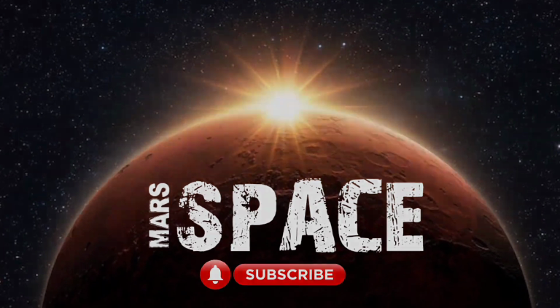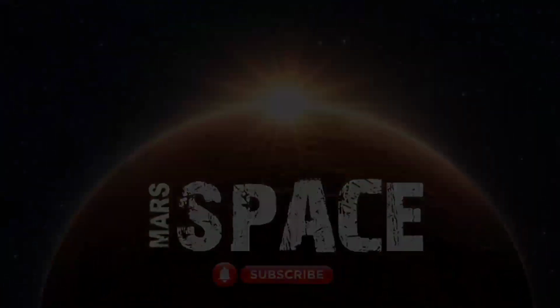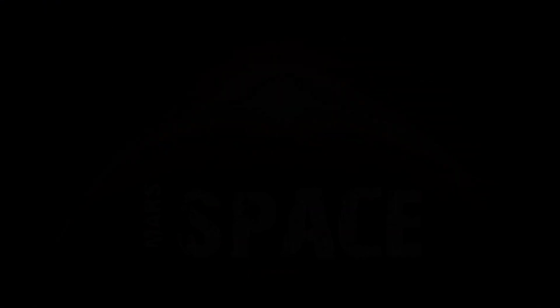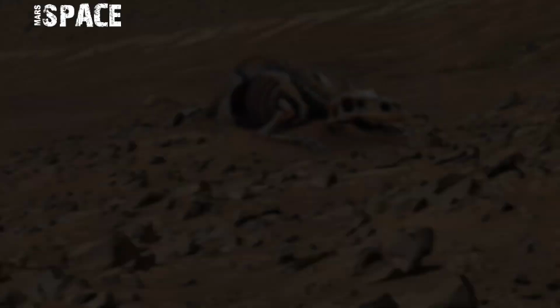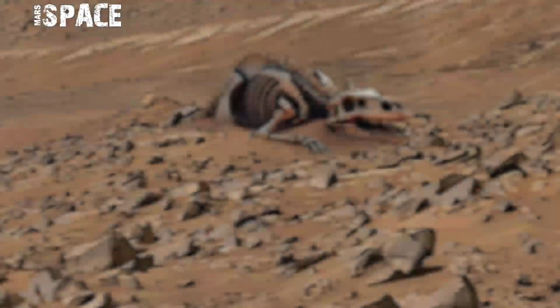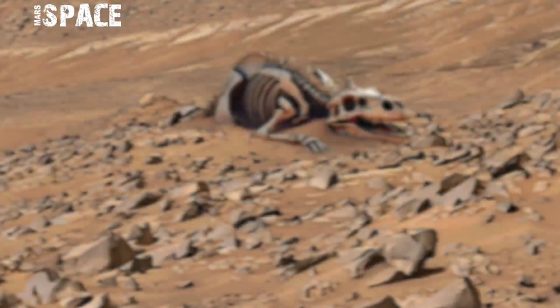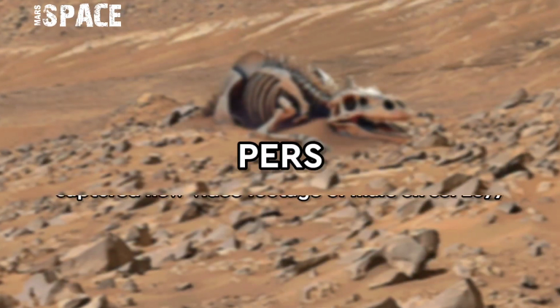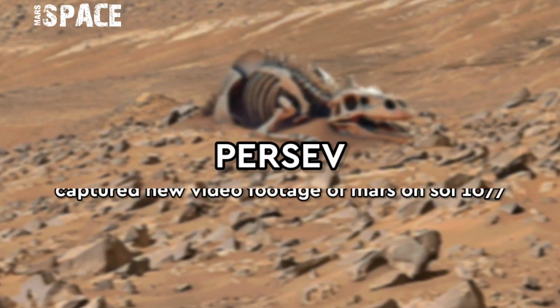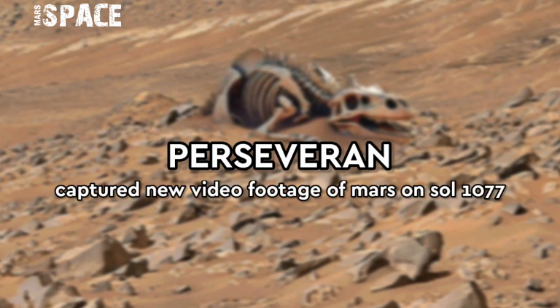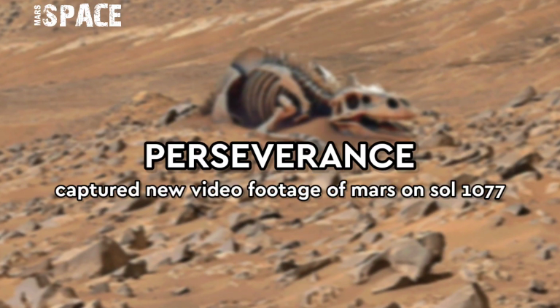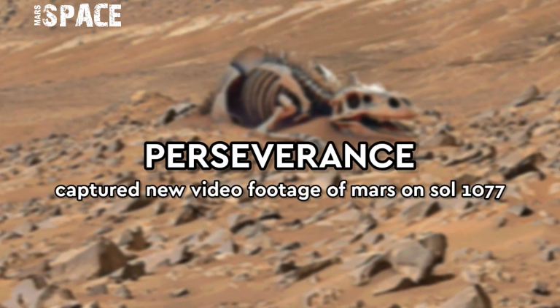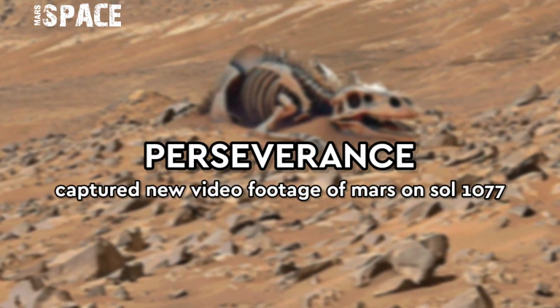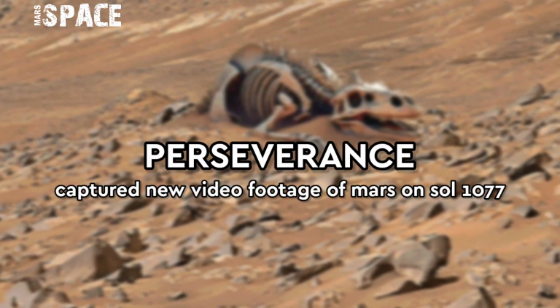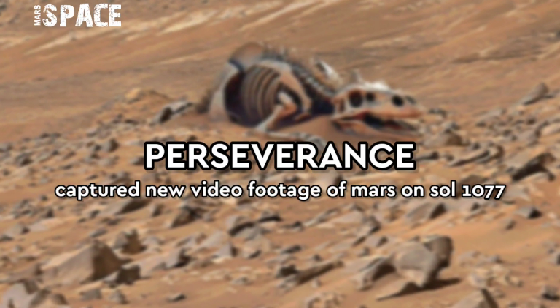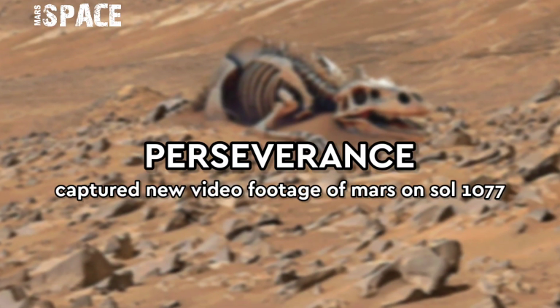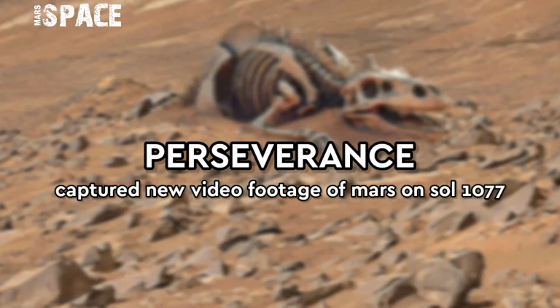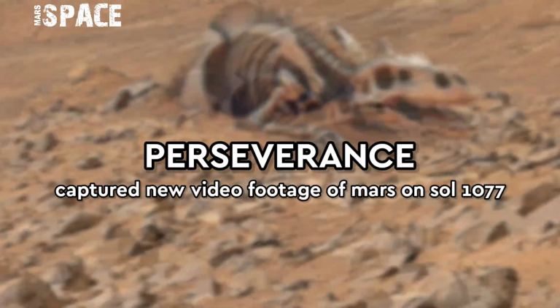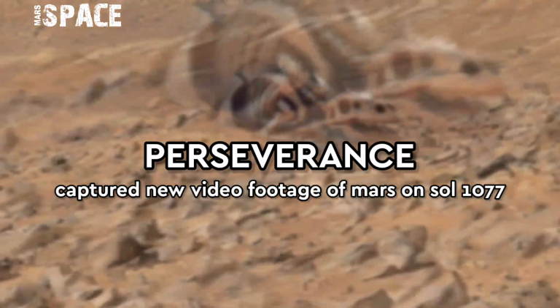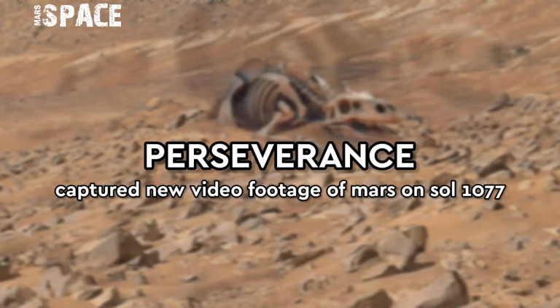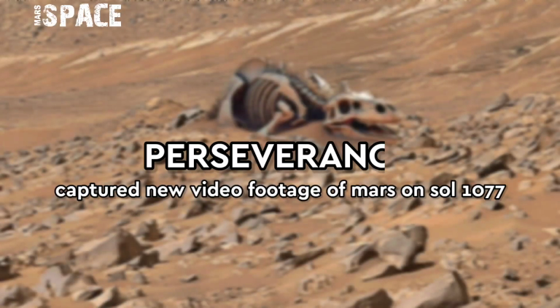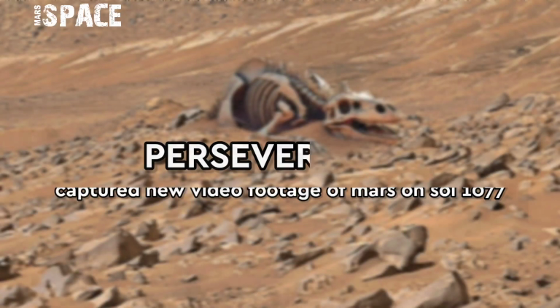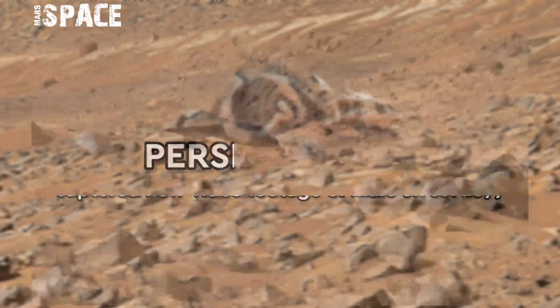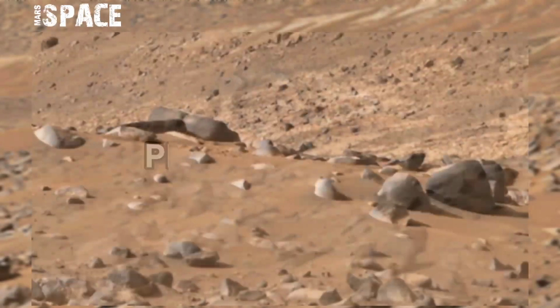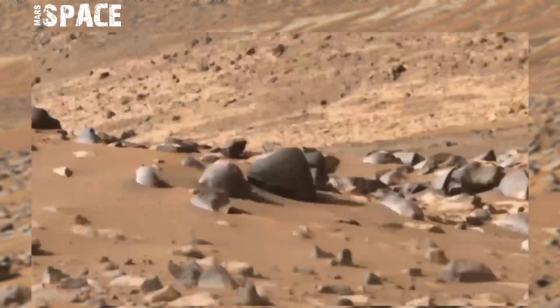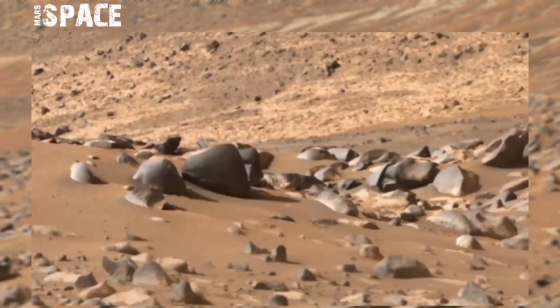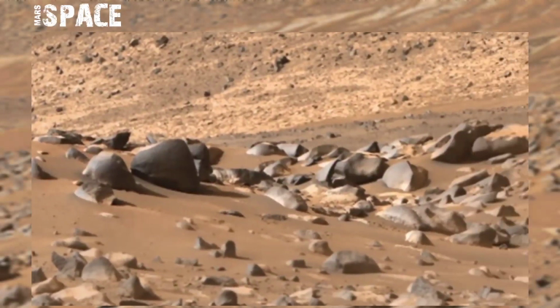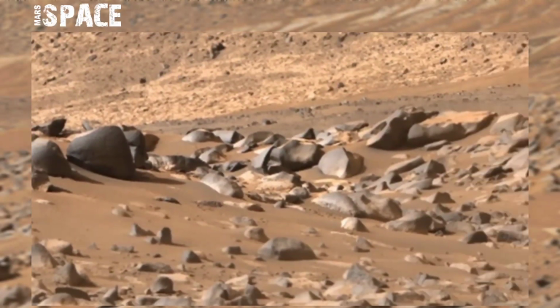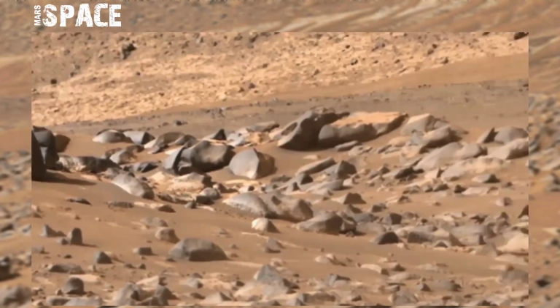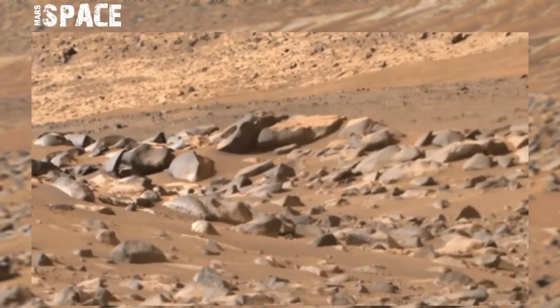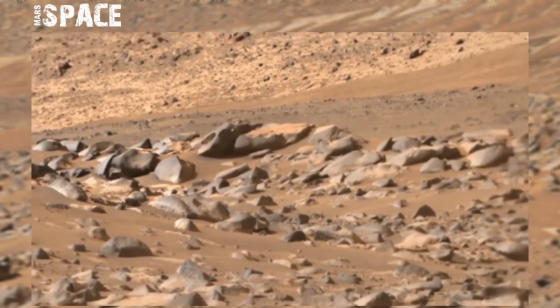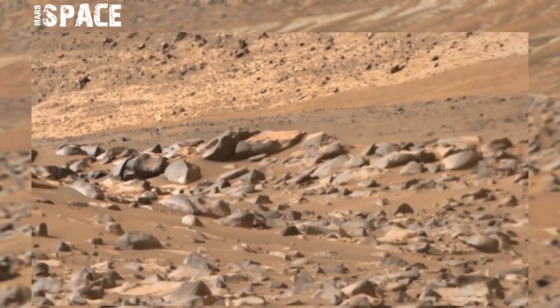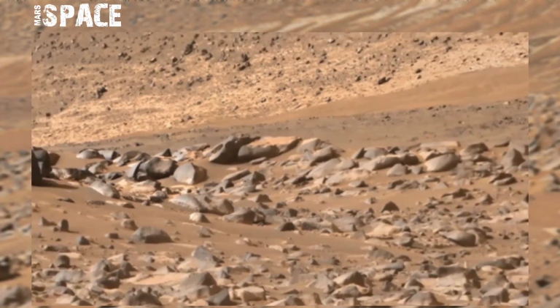Hello everyone, welcome back to our YouTube channel, Mars Space. If you are new, hit the bell icon with thumbs up and please watch to the end.